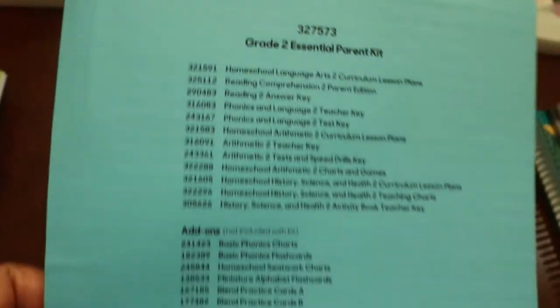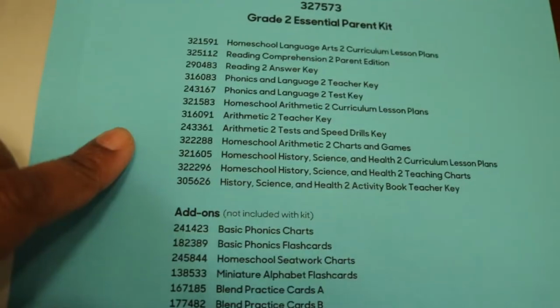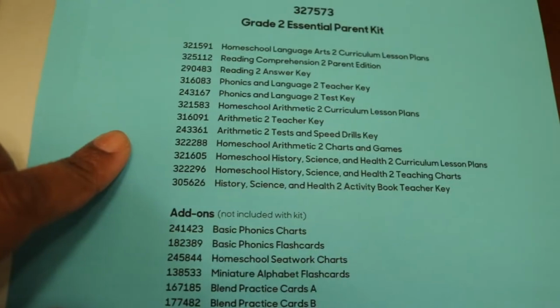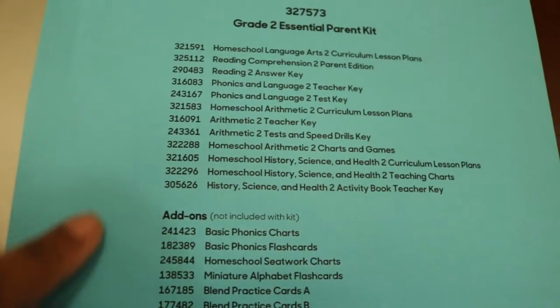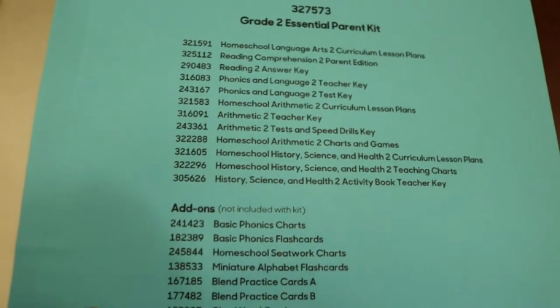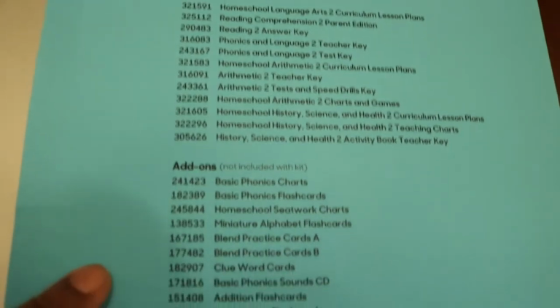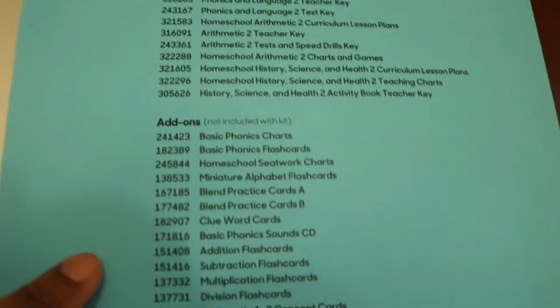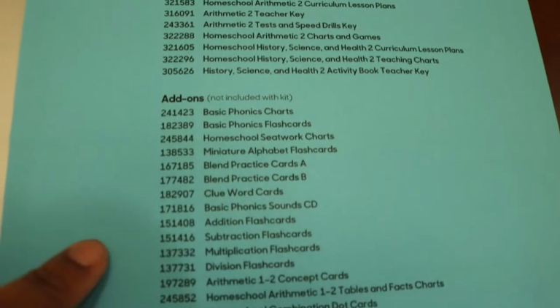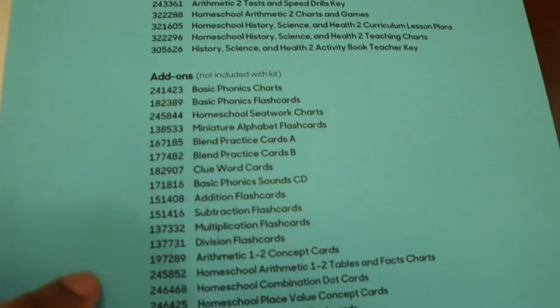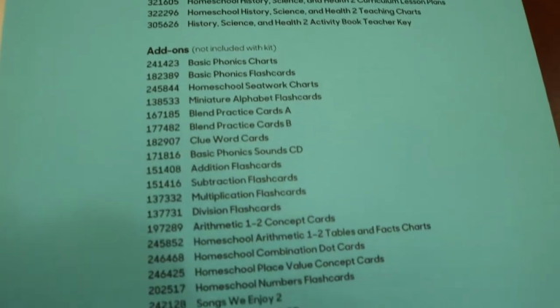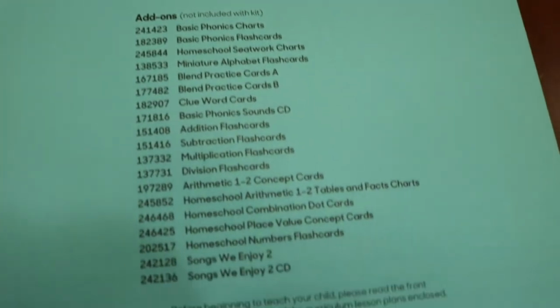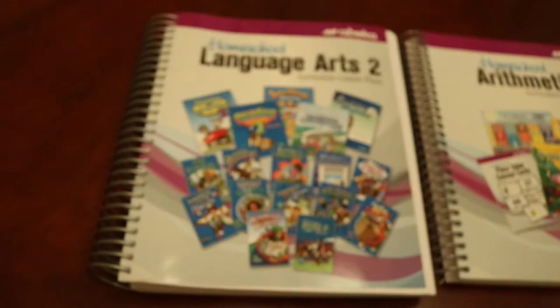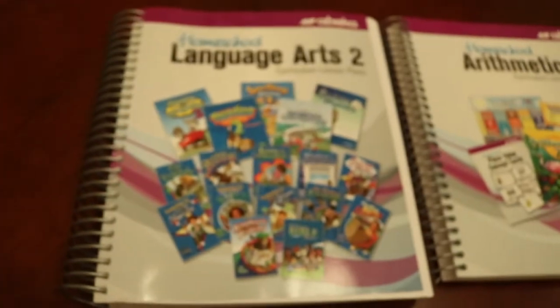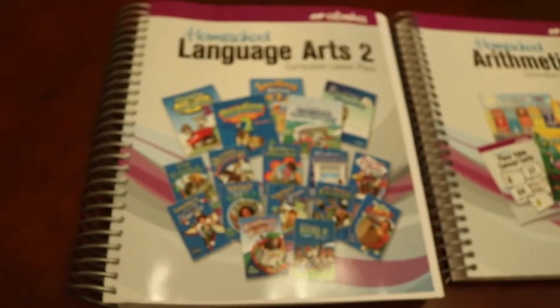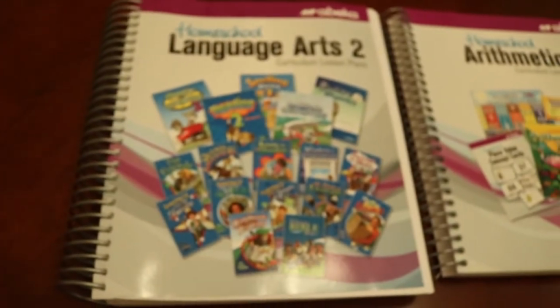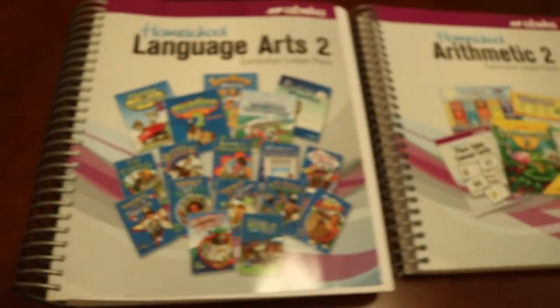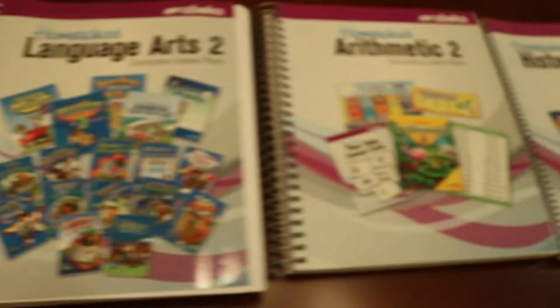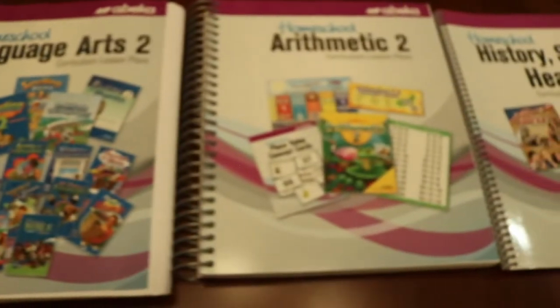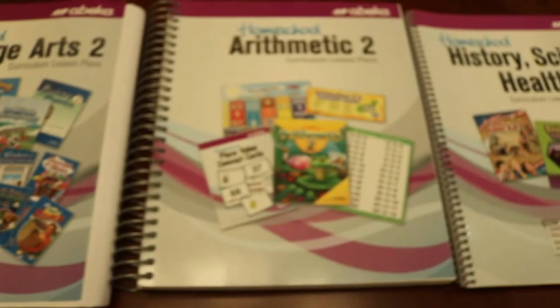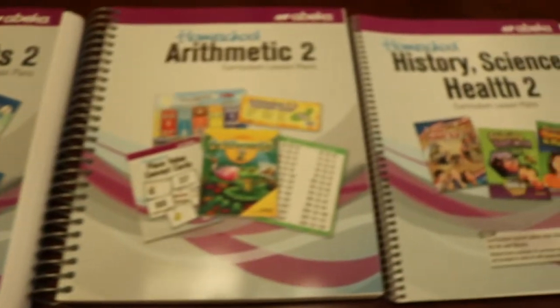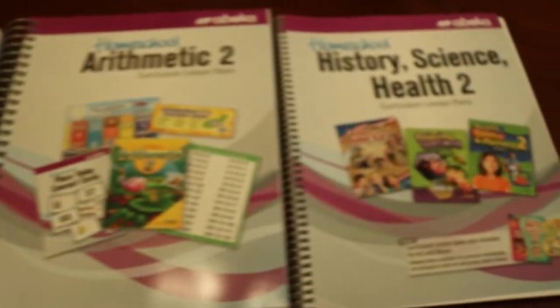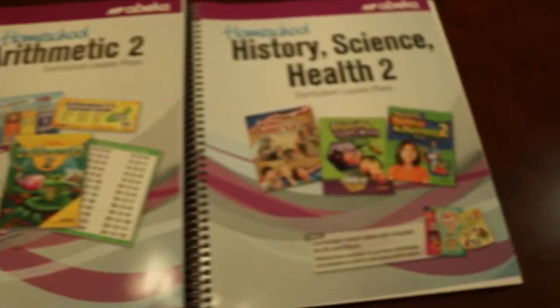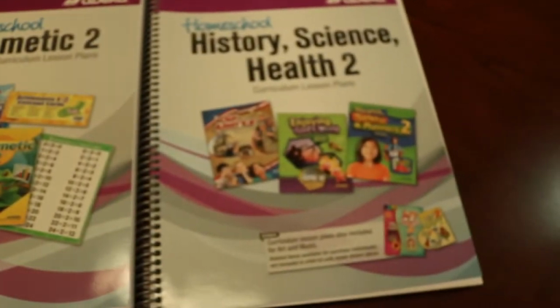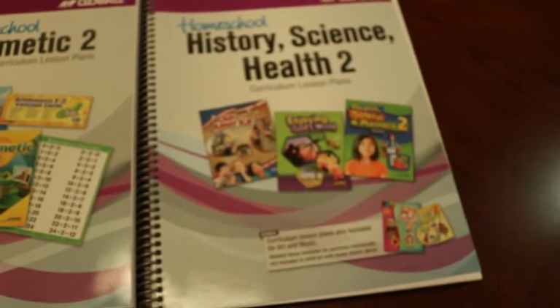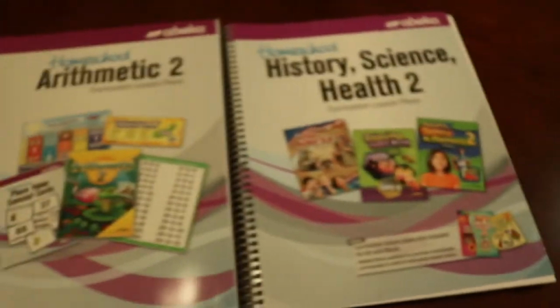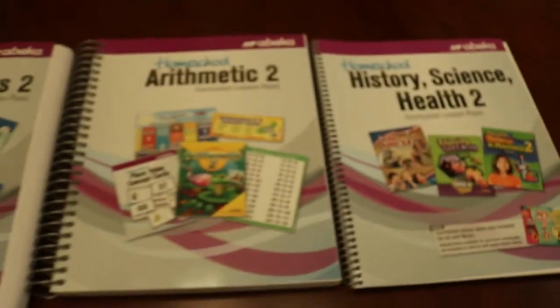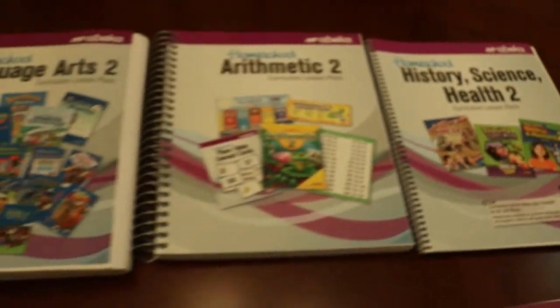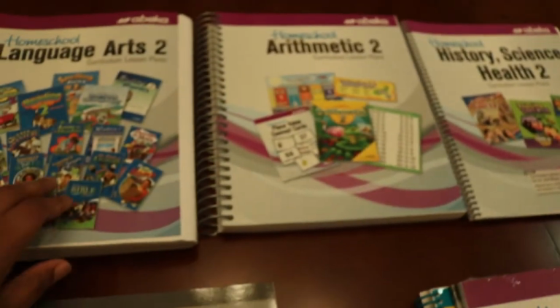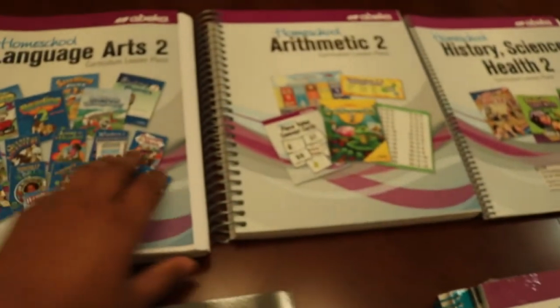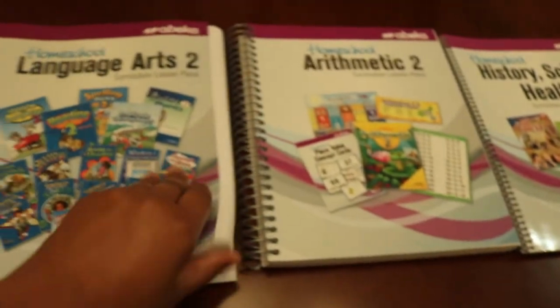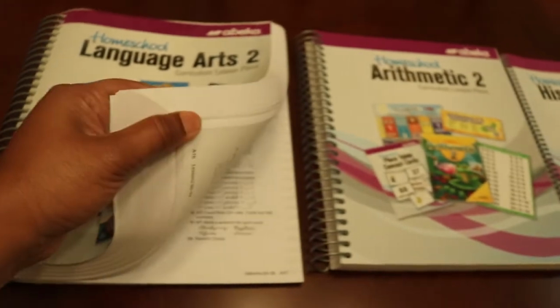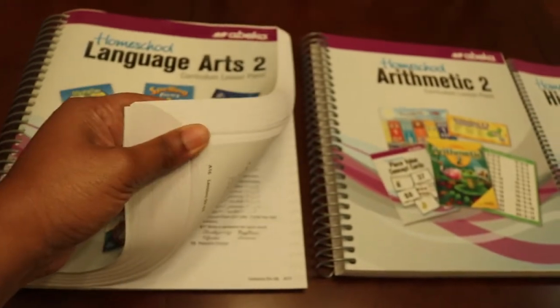The Grade 2 Essentials Parent Kit is what I ordered. The add-ons are extra — I didn't add anything extra except for the art which you just saw. But this is the language arts, the arithmetic, and the history, science, and health curriculum guide.